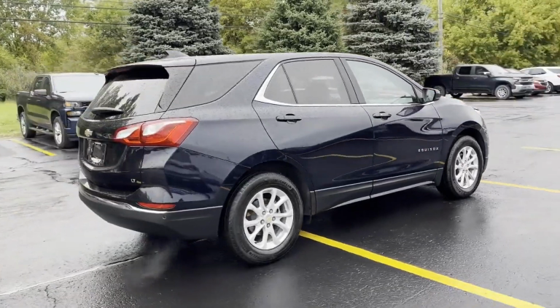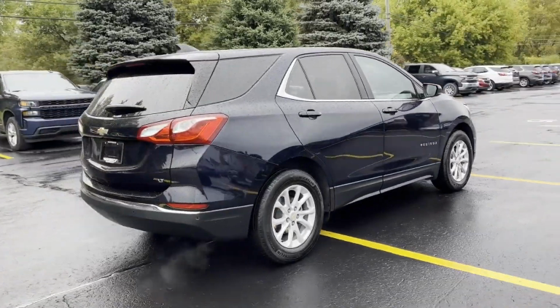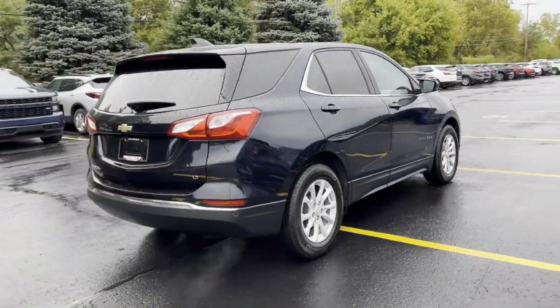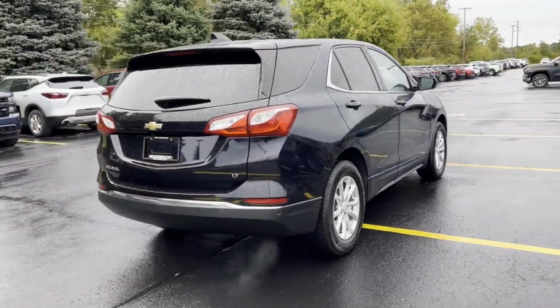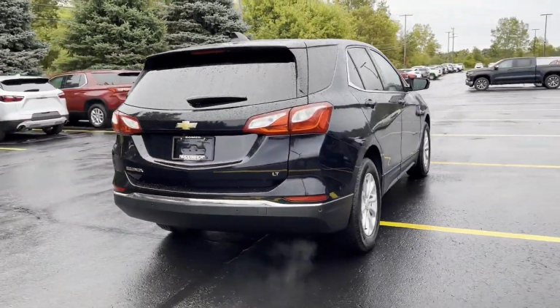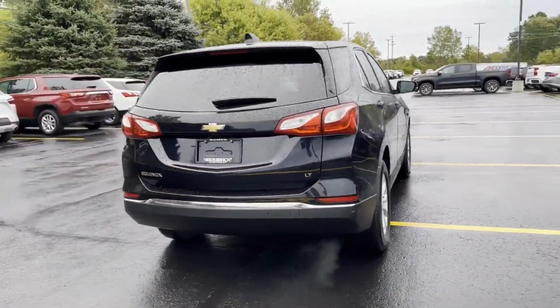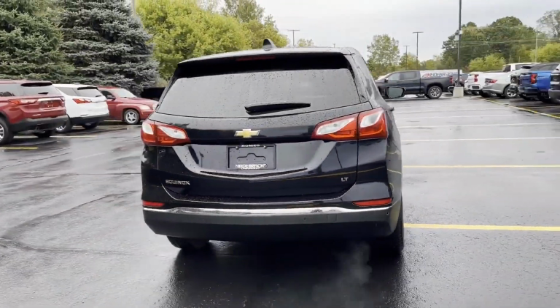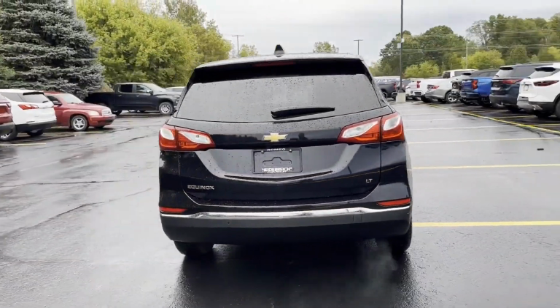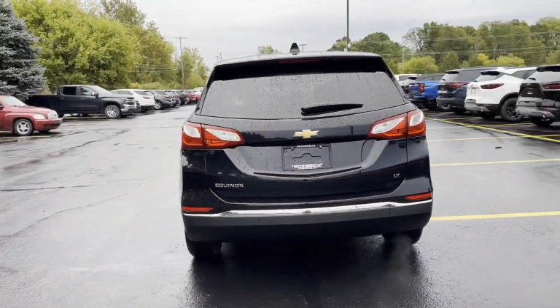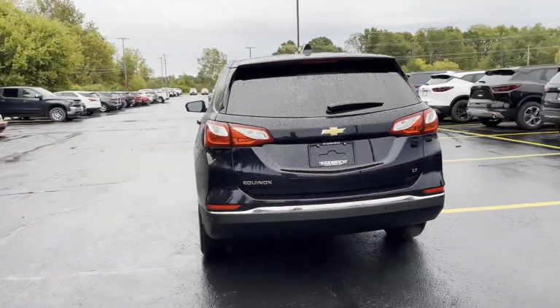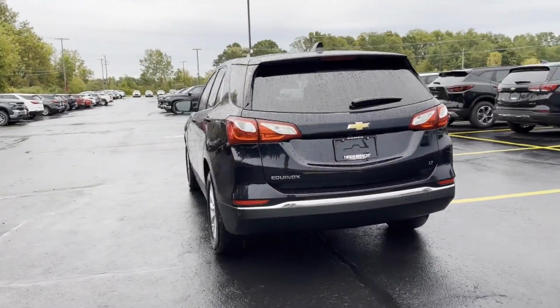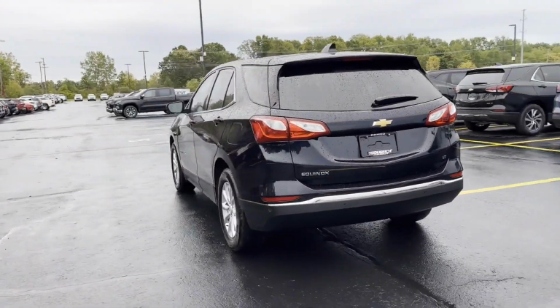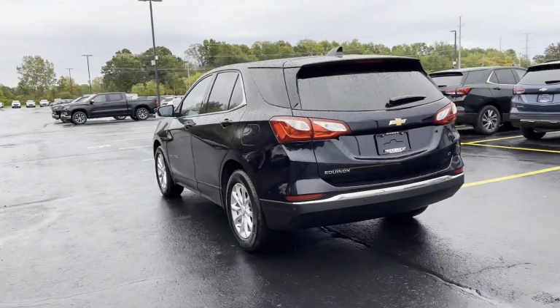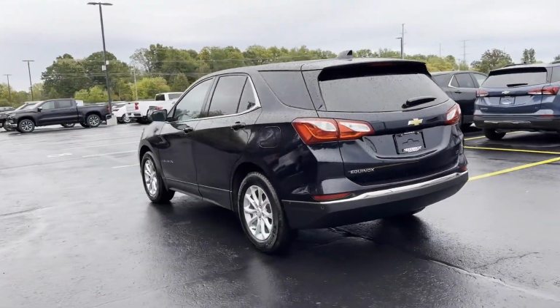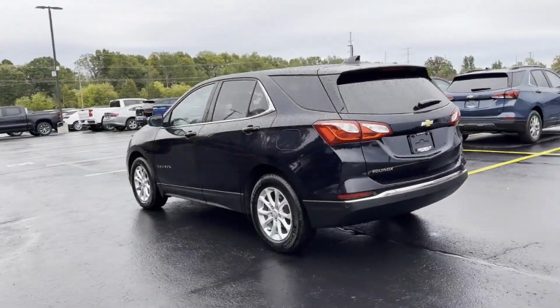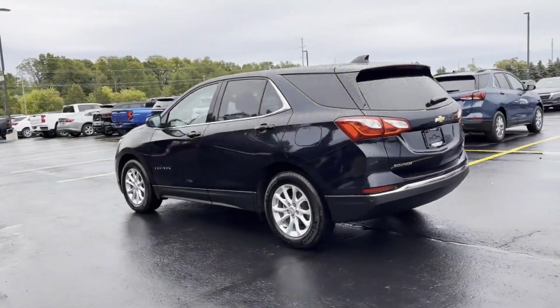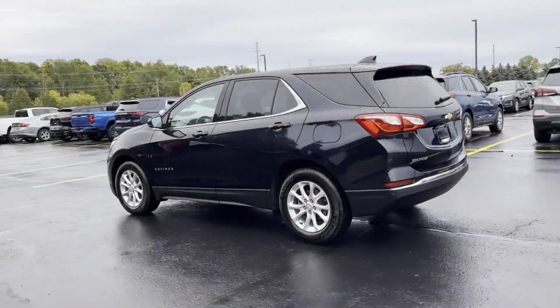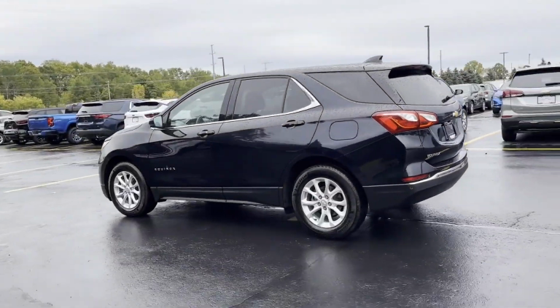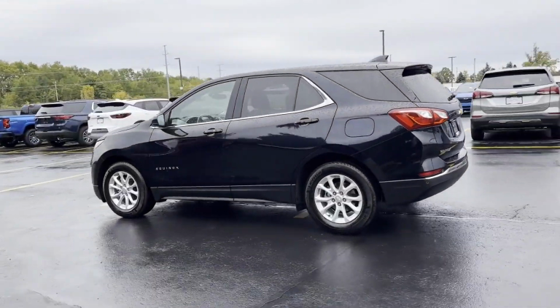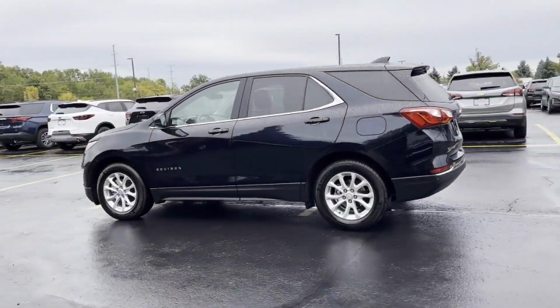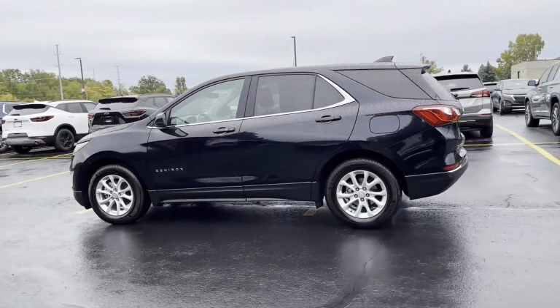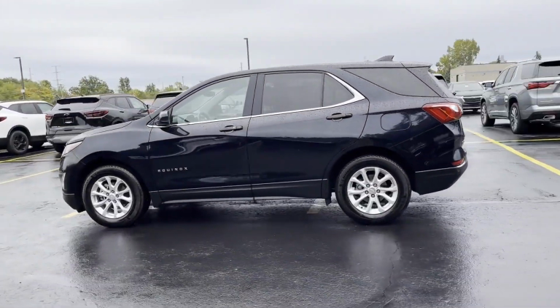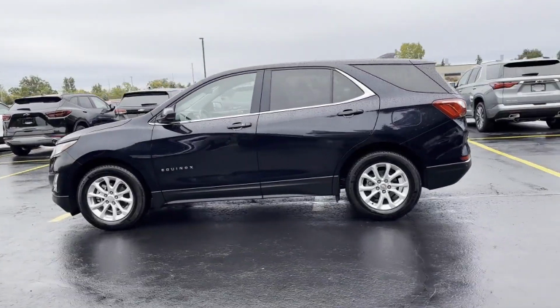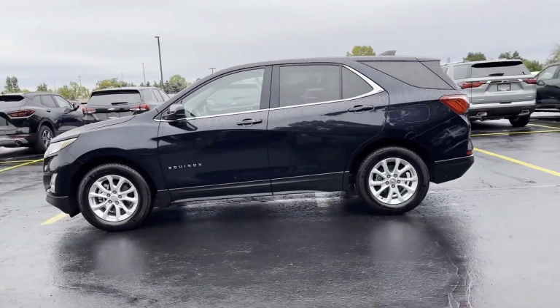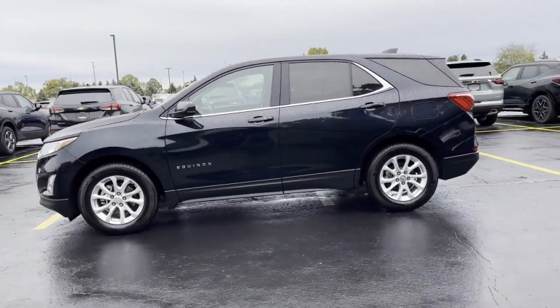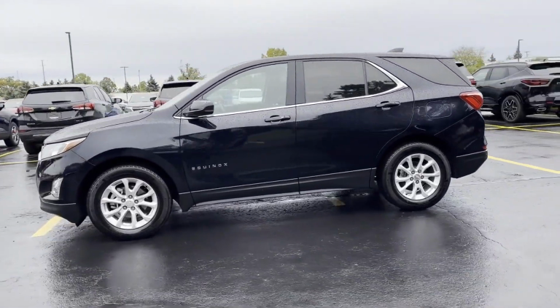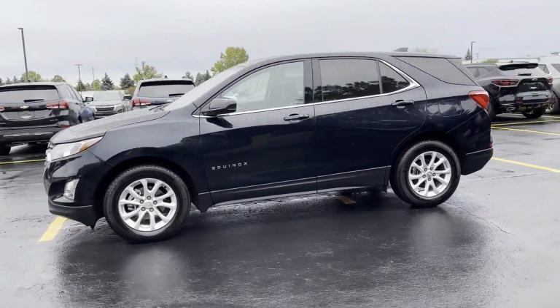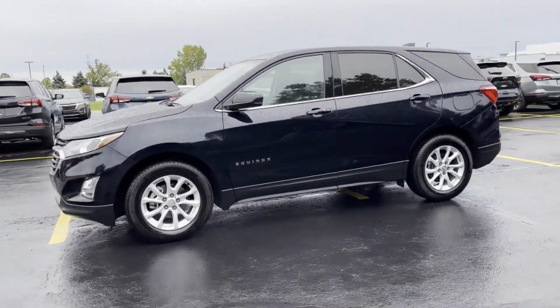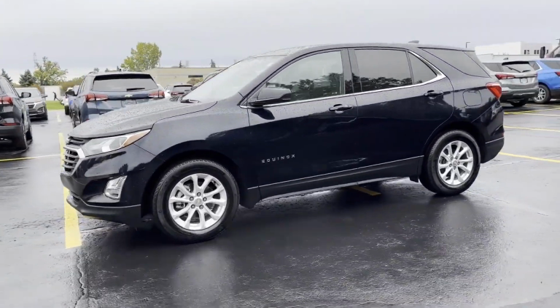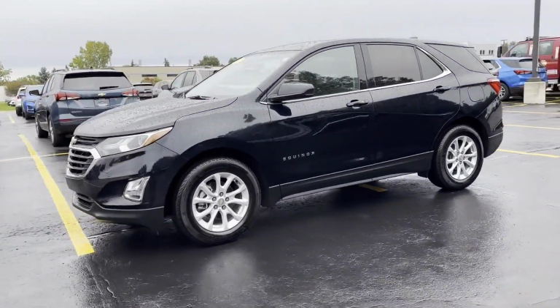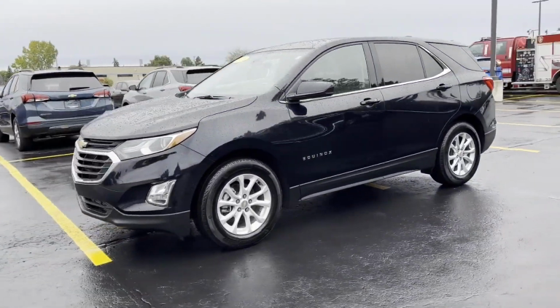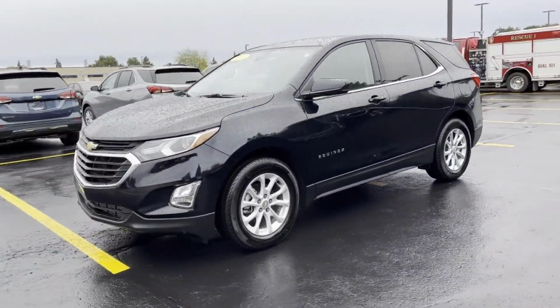In addition to its fantastic fit and finish, you'll also get cross-traffic alert, lane-keeping assist, lane-departure warning, Wi-Fi hotspot, satellite radio, and a turbocharged engine.